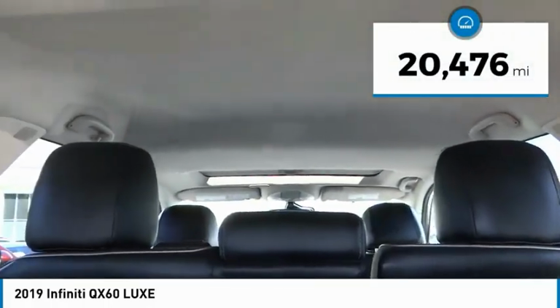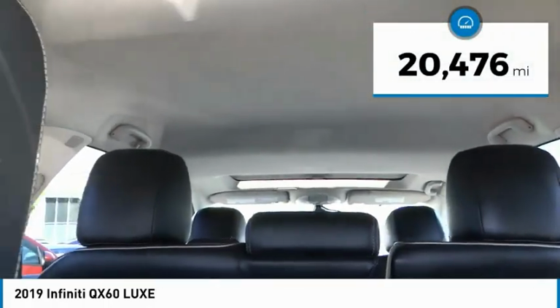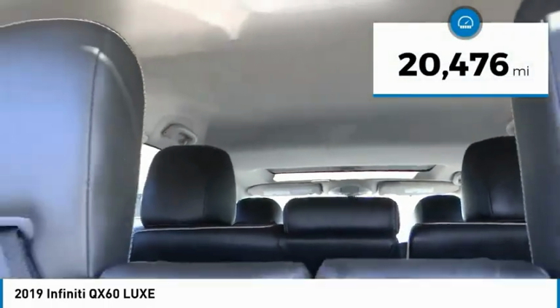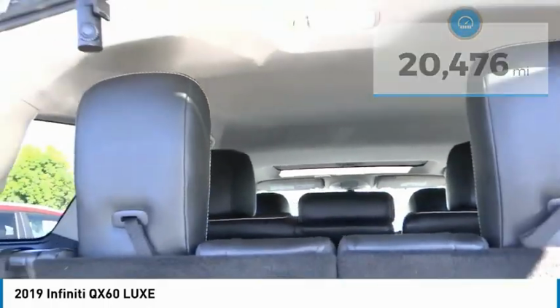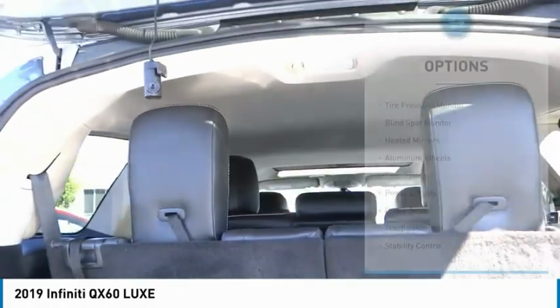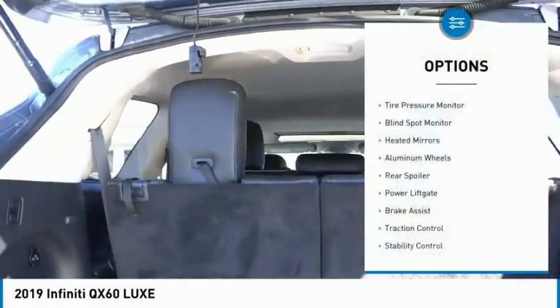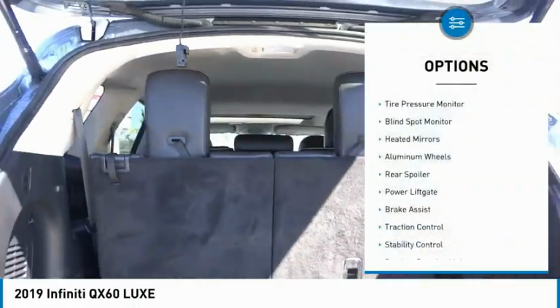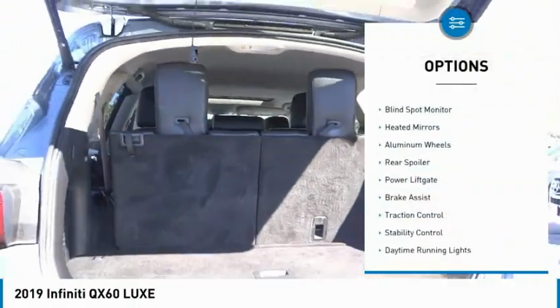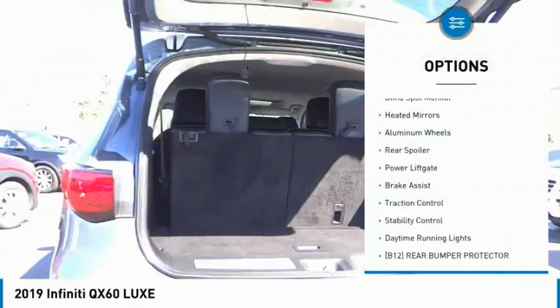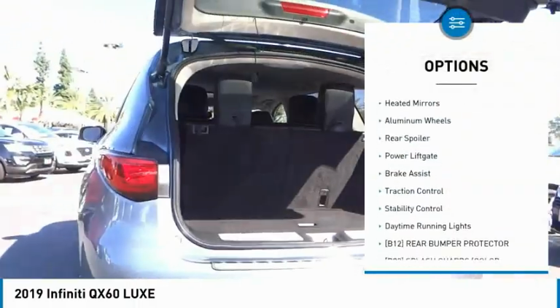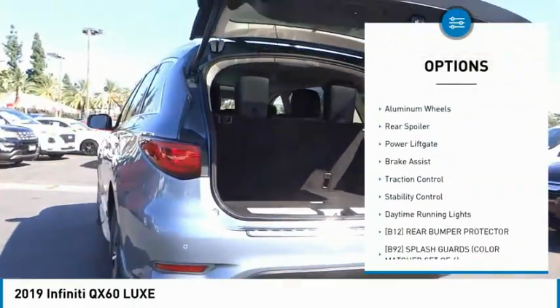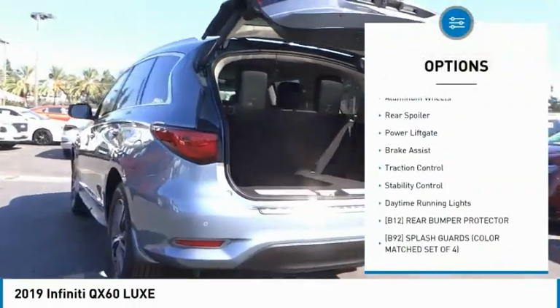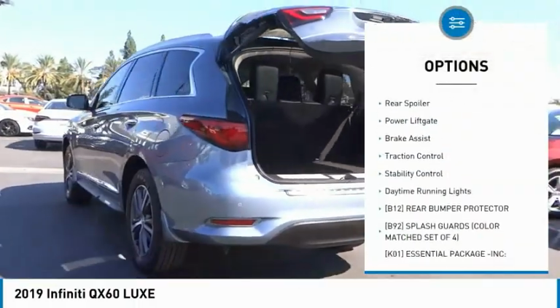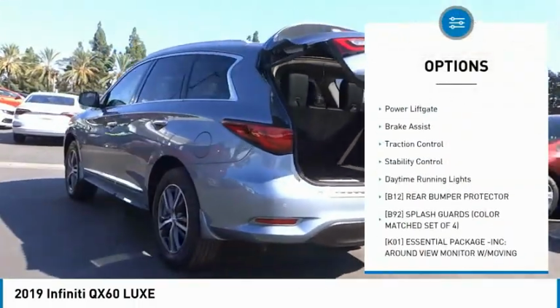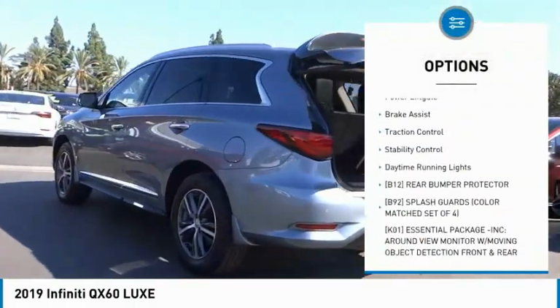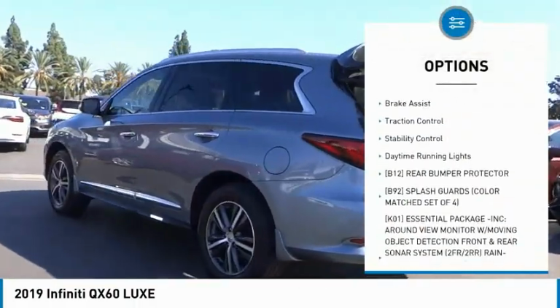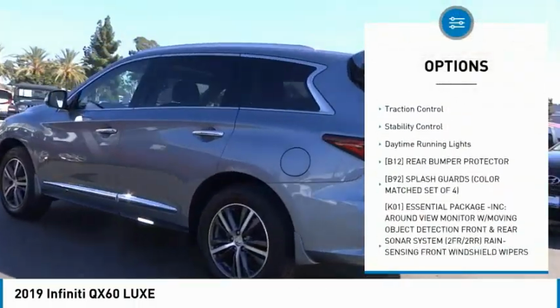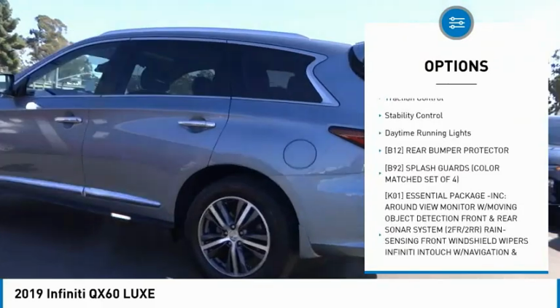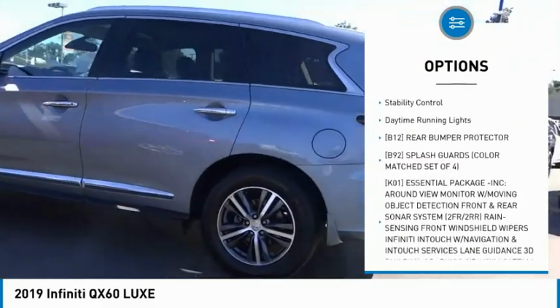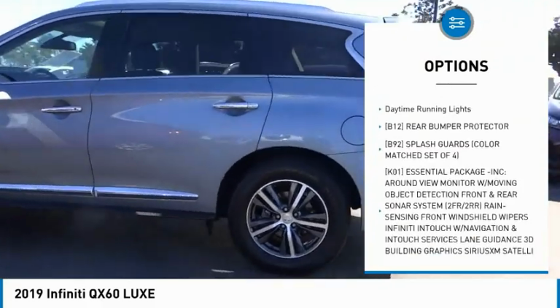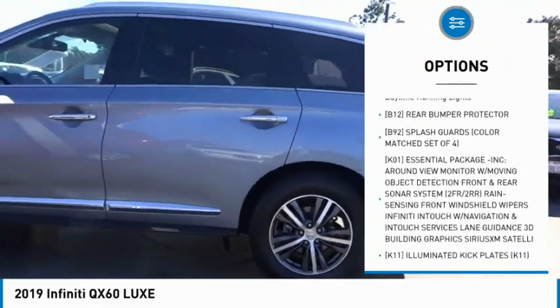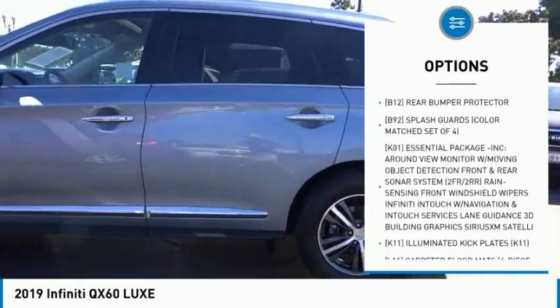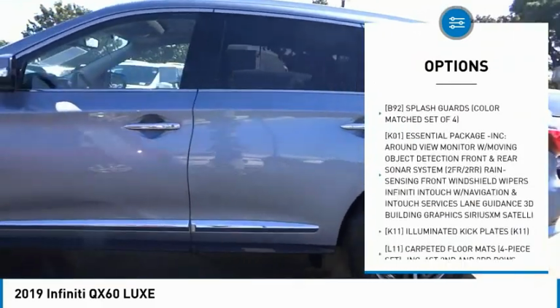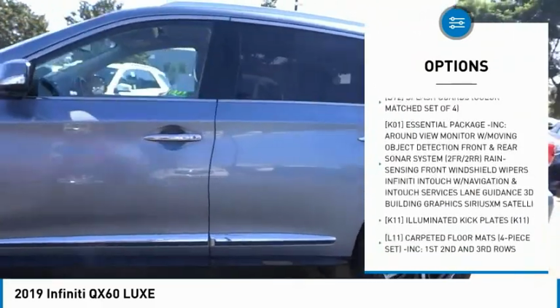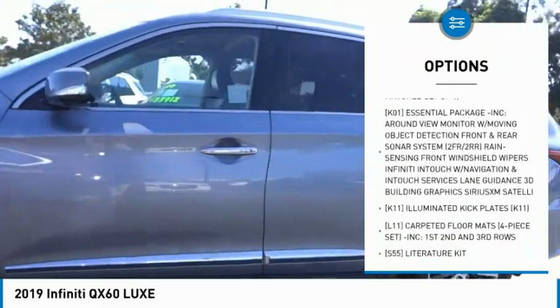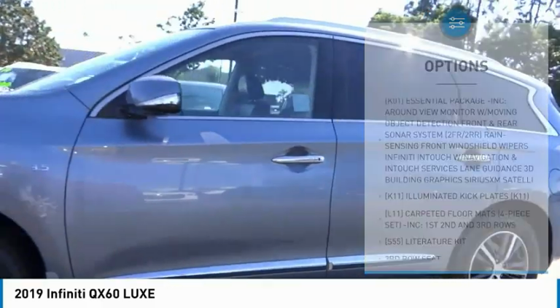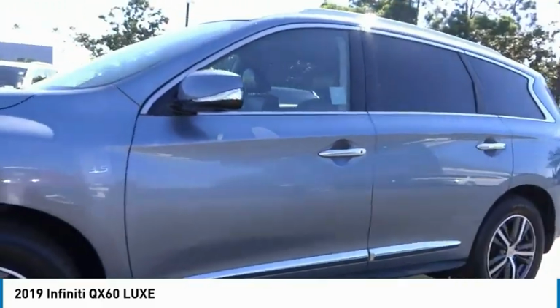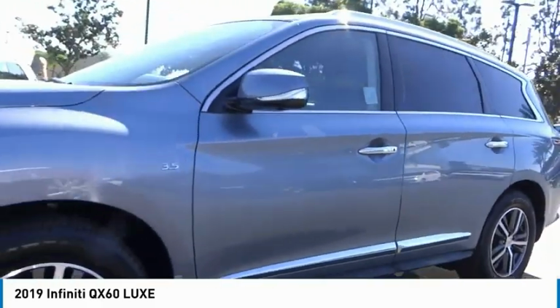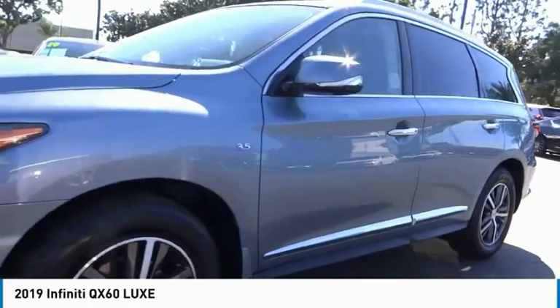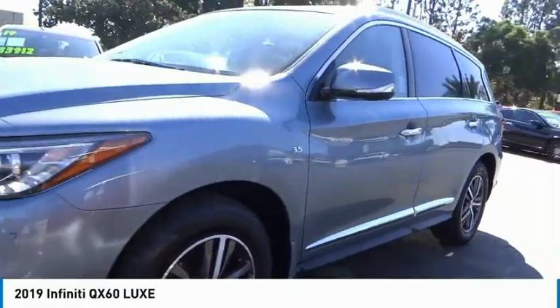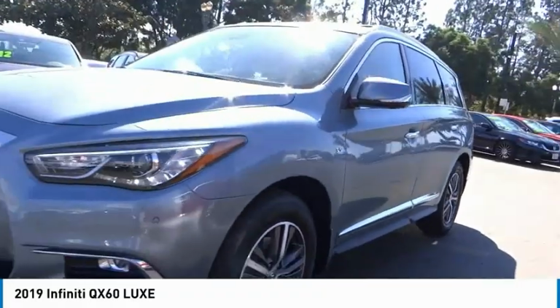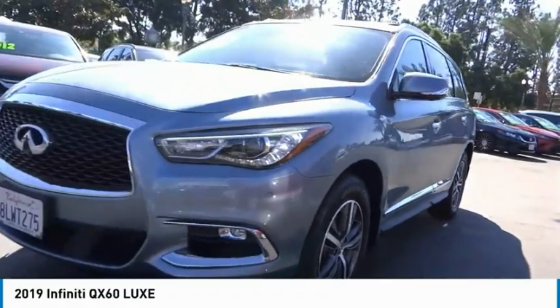Here are some of this vehicle's great options: tire pressure monitor, blind spot monitor, heated mirrors, aluminum wheels, rear spoiler, power lift gate, brake assist, traction control, stability control, and daytime running lights.